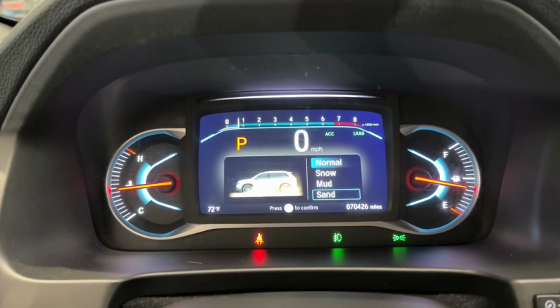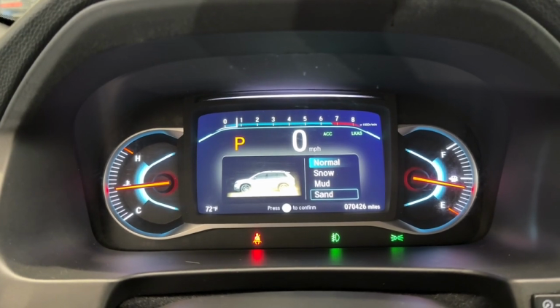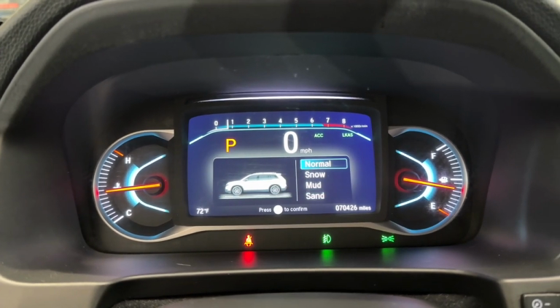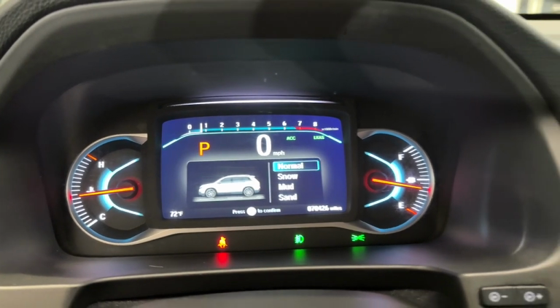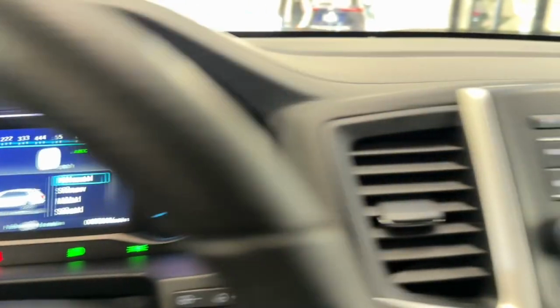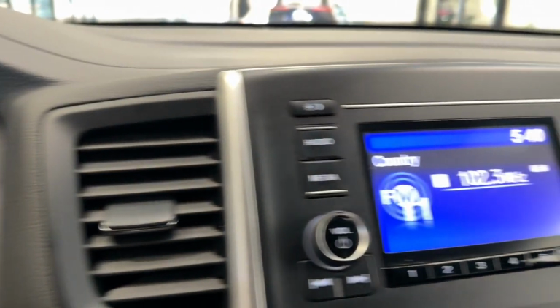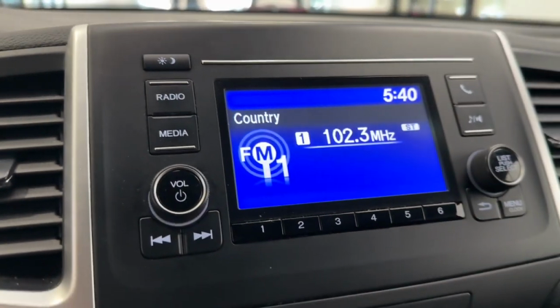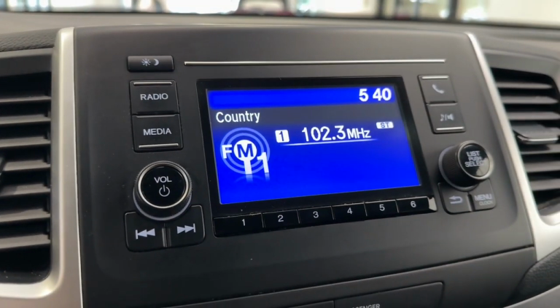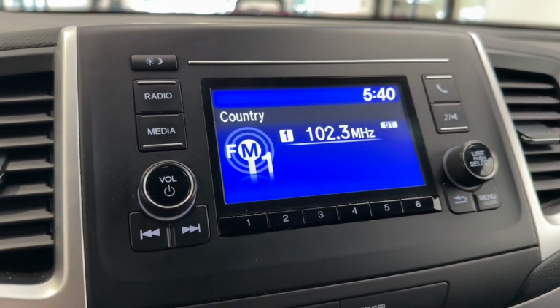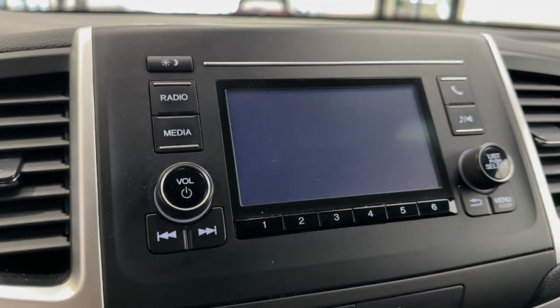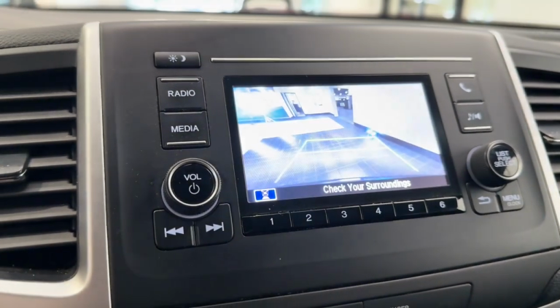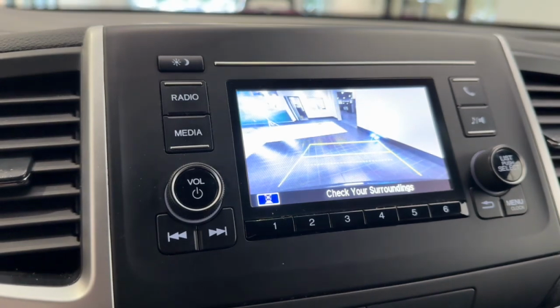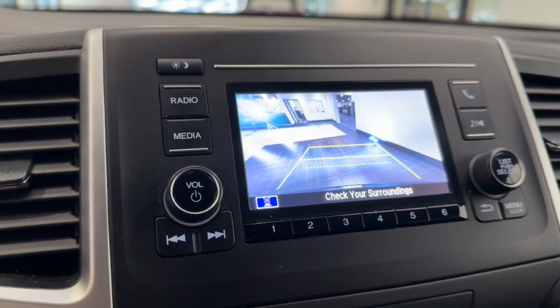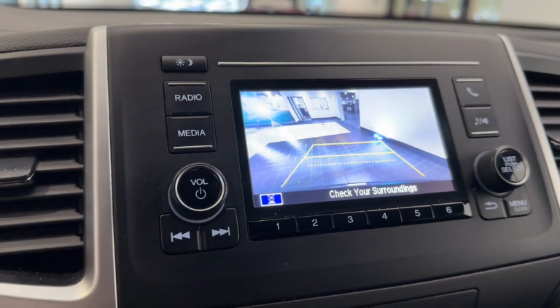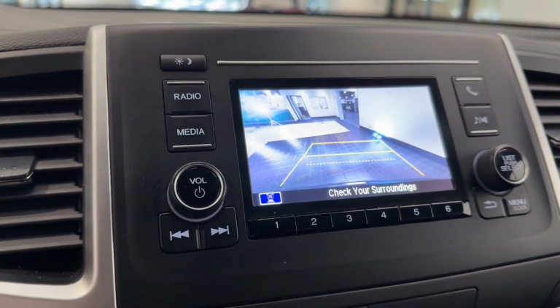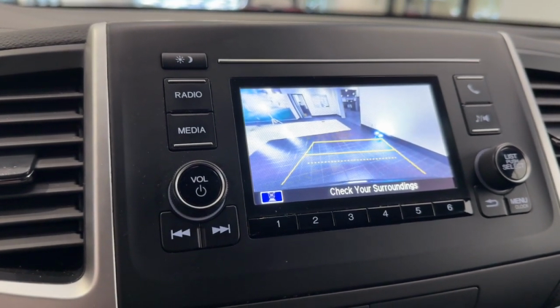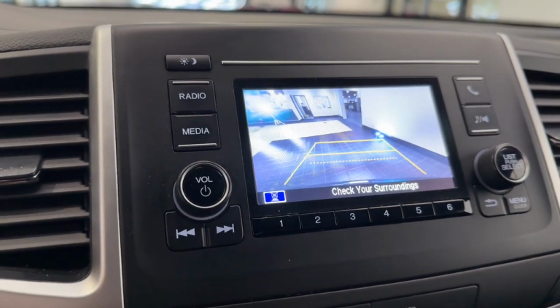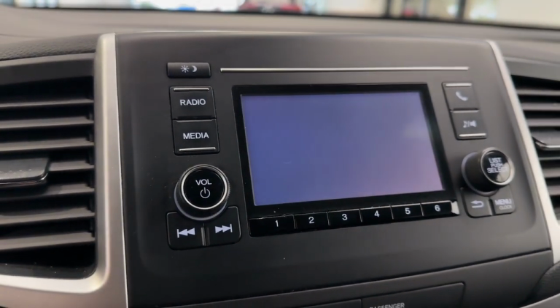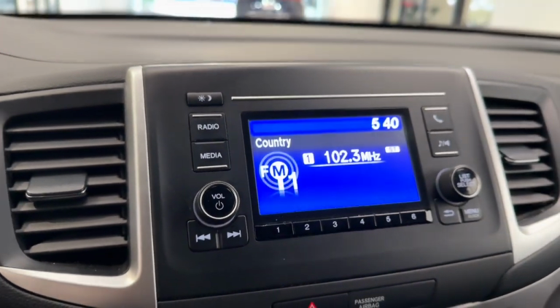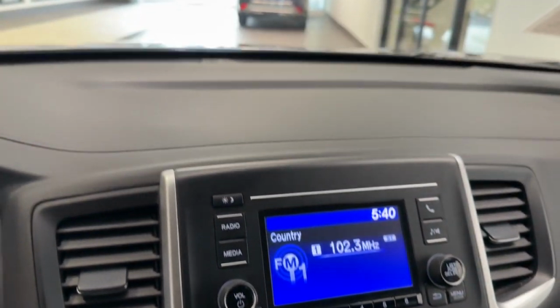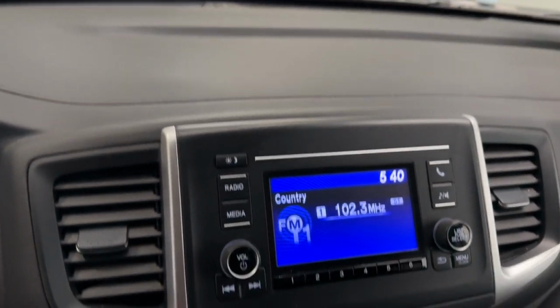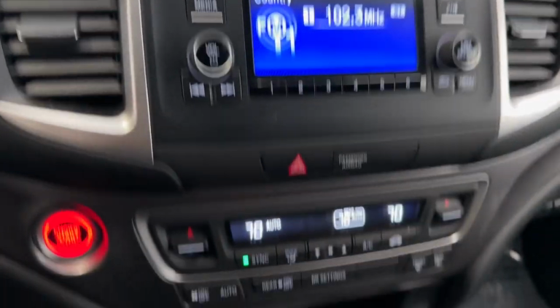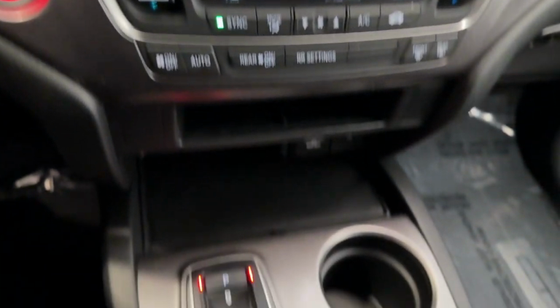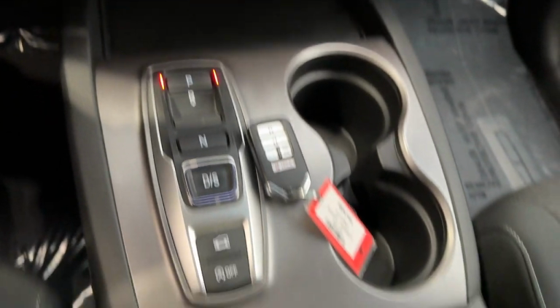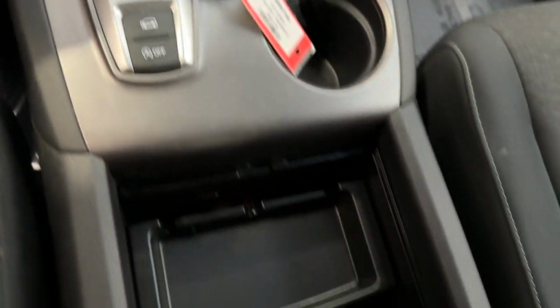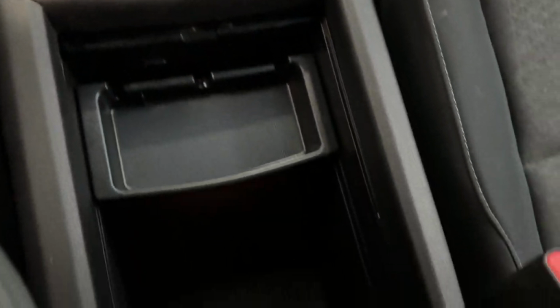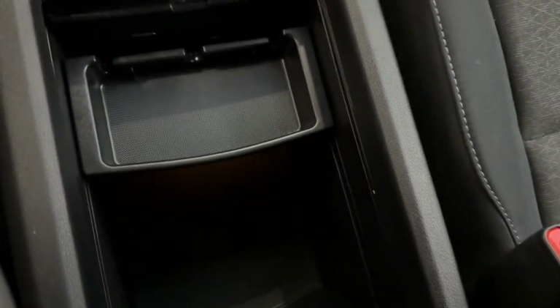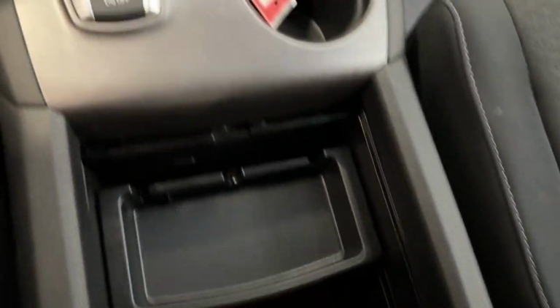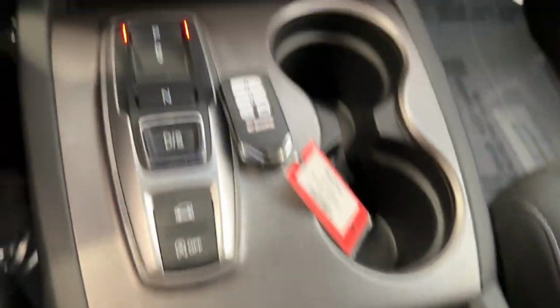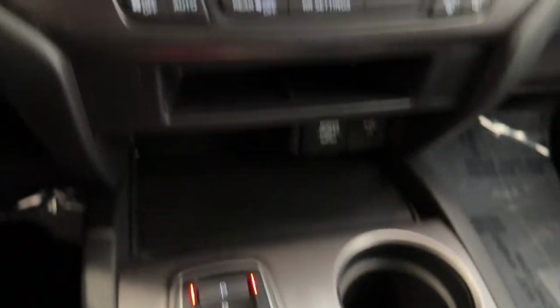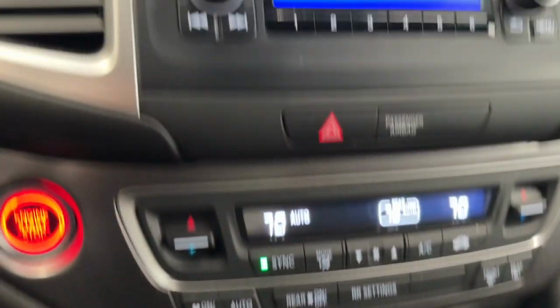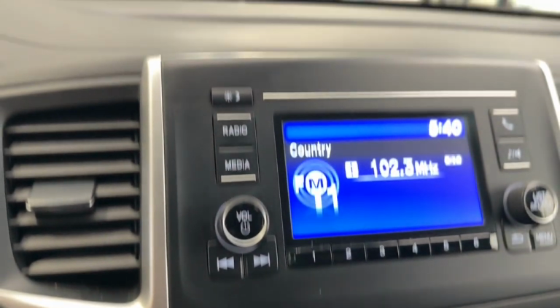Pre-collision system, intelligent auto on-off high beams, lane departure warning, all-wheel drive, keyless entry, fog lamps, lane keeping assist, adaptive cruise control, remote engine start, keyless start.